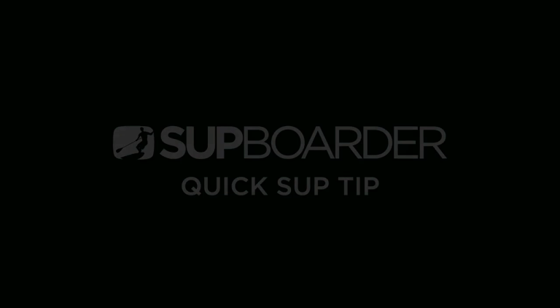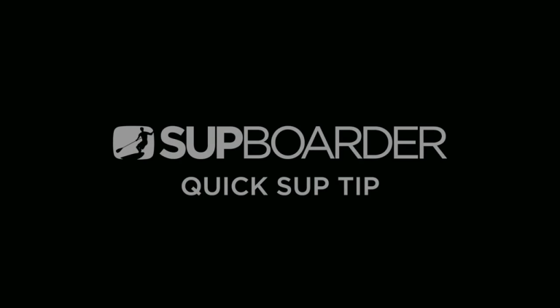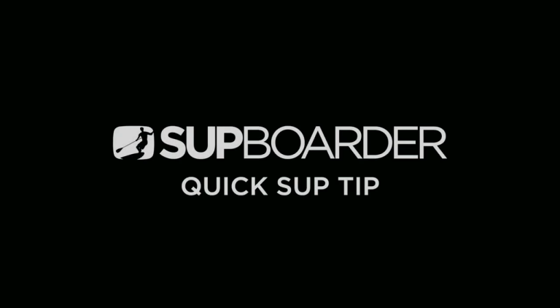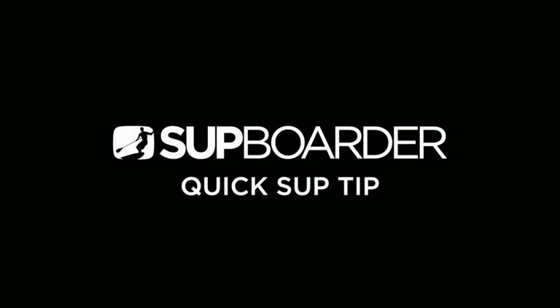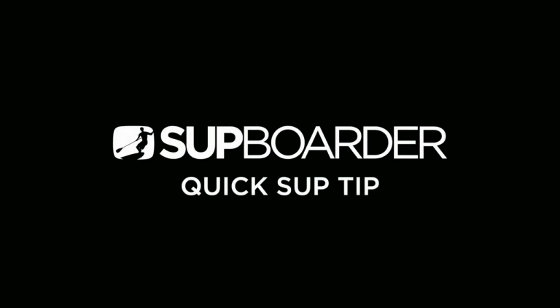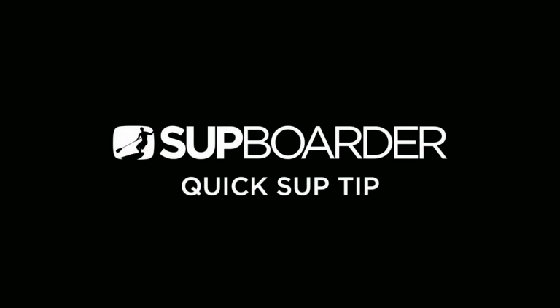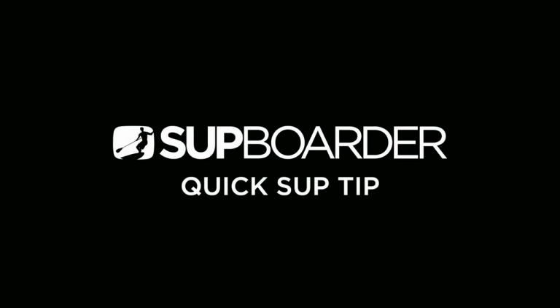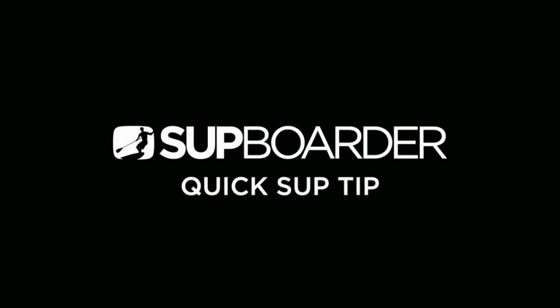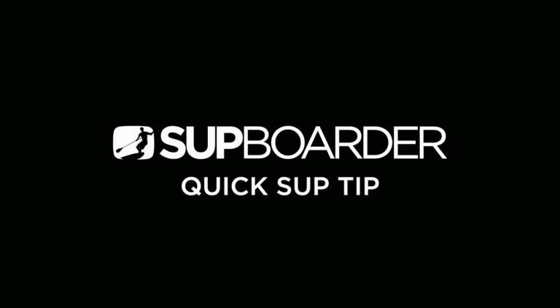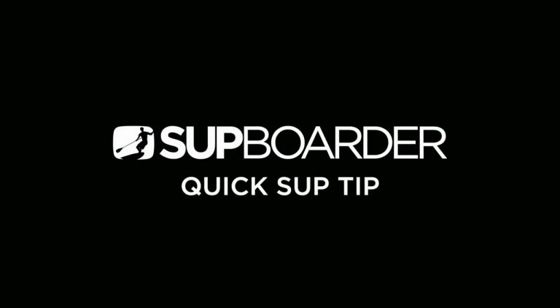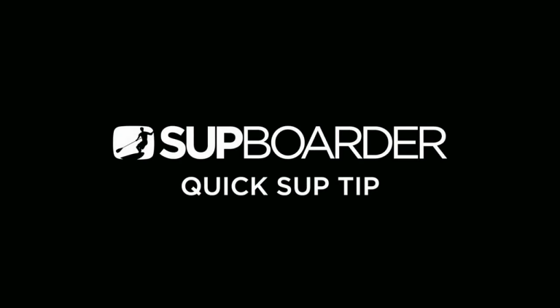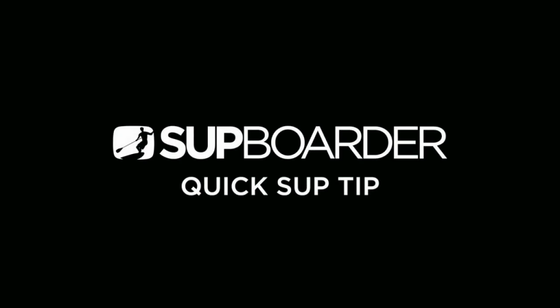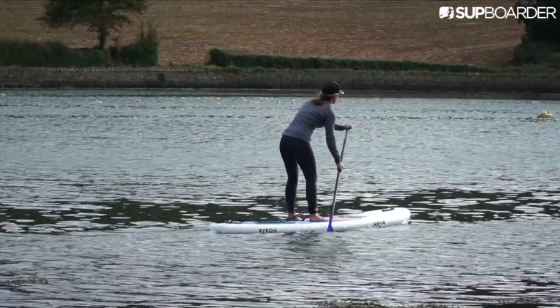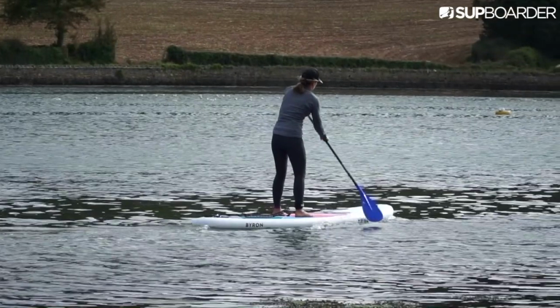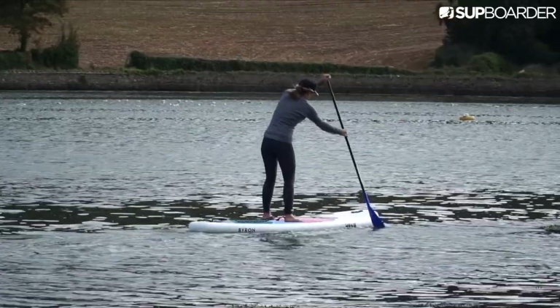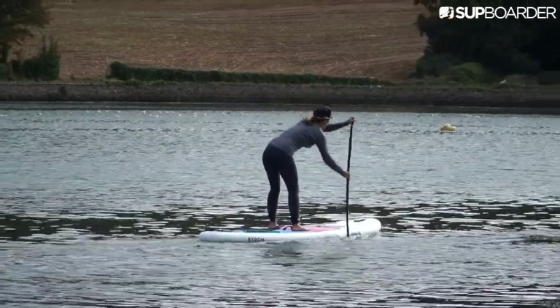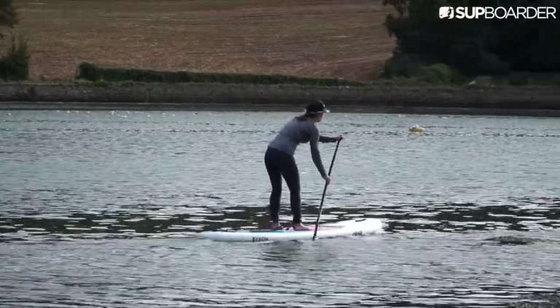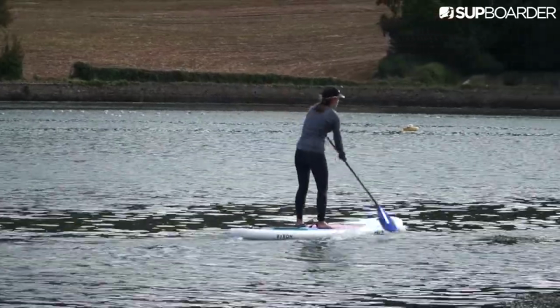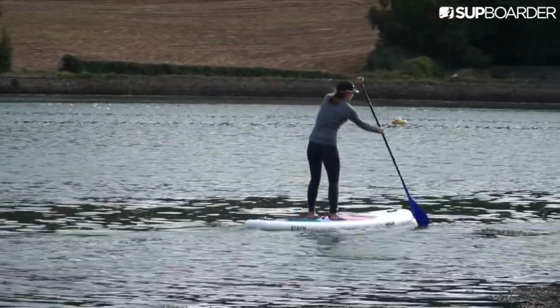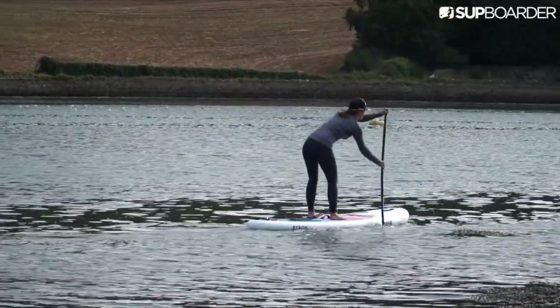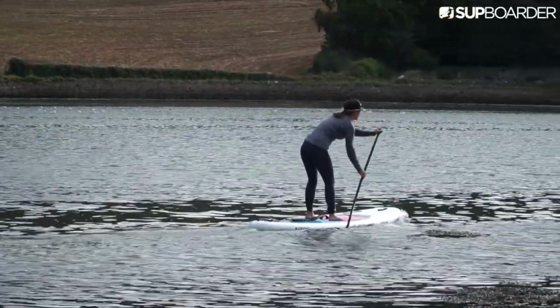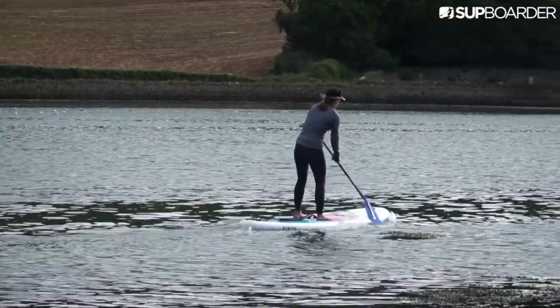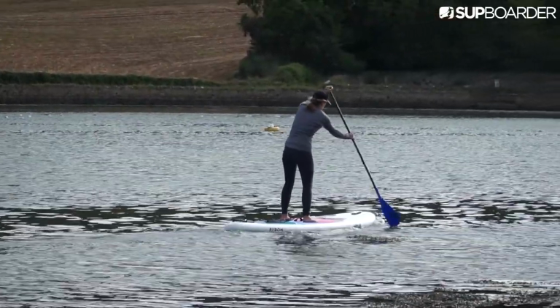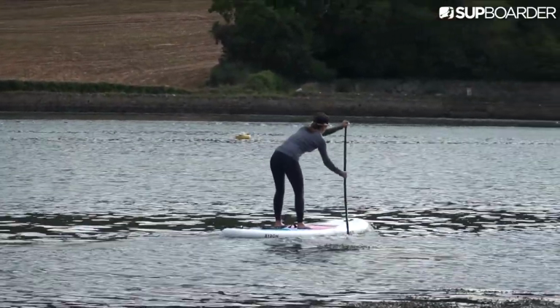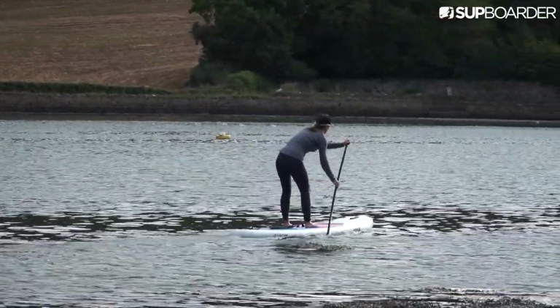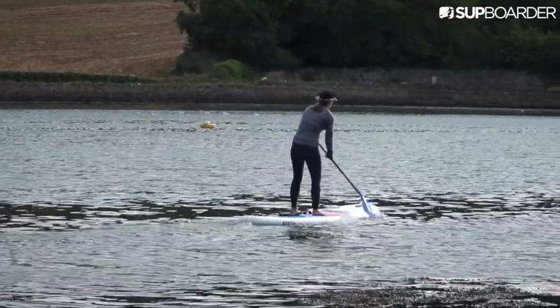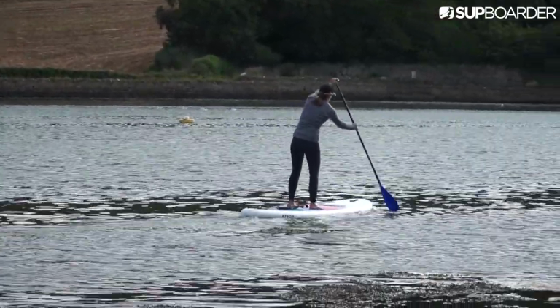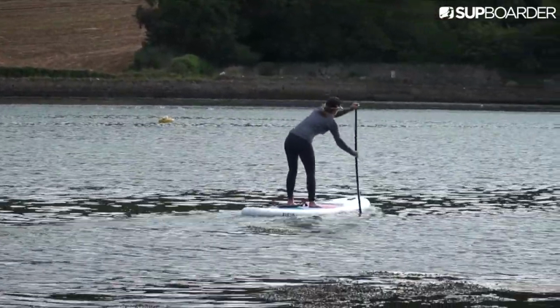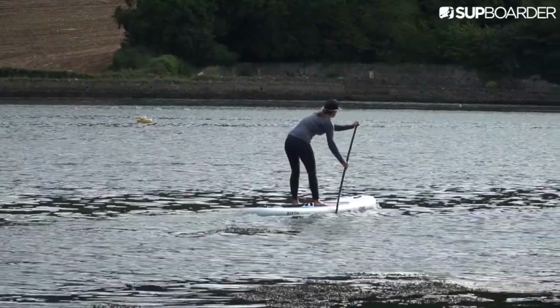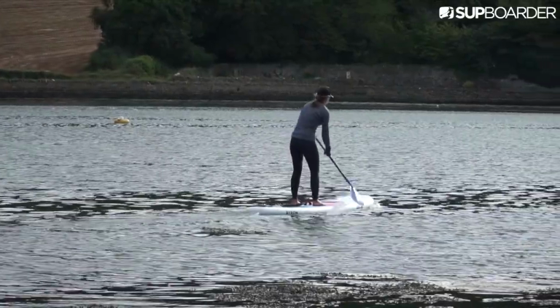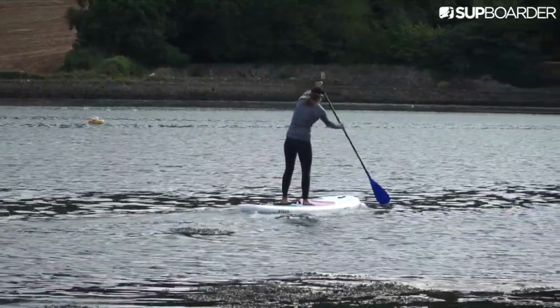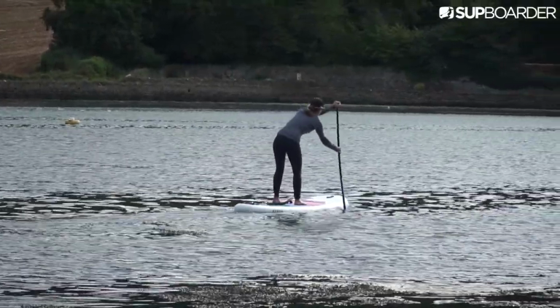Welcome back to another SUP Boarder quick SUP tip. Here's one for you beginner paddlers out there. Do you know which way round your paddle should go? It might seem obvious to you, but it's a mistake many new paddlers make.